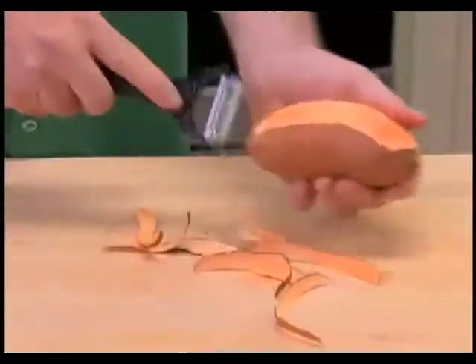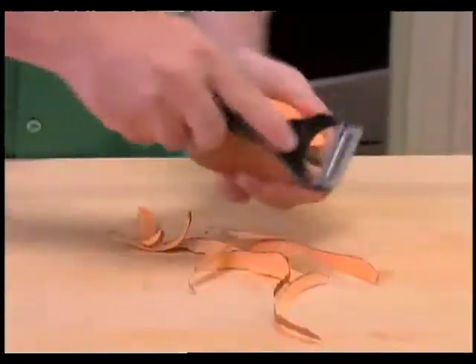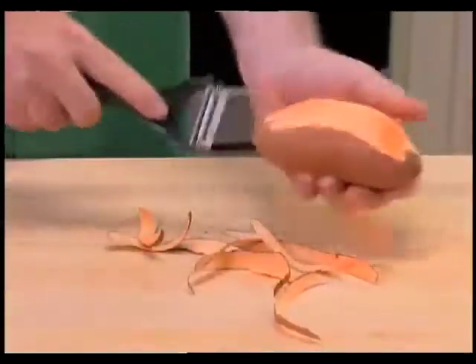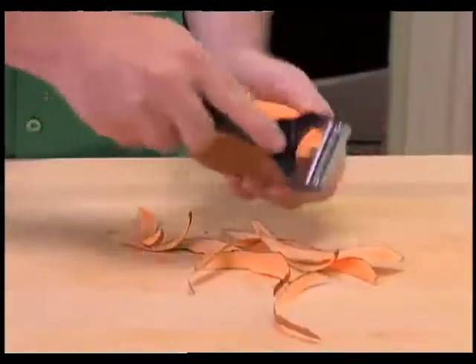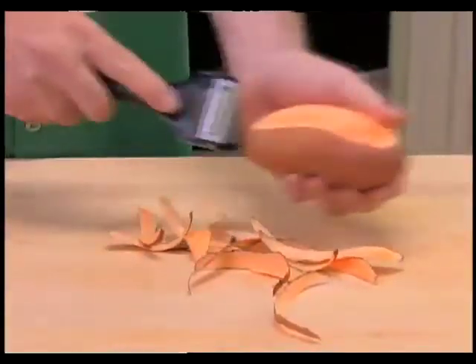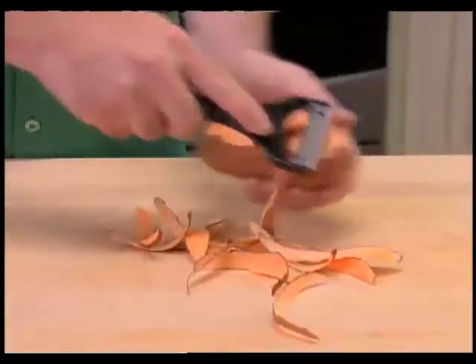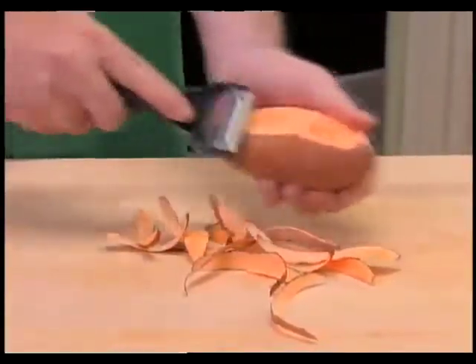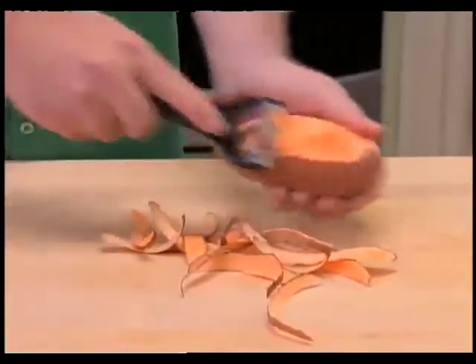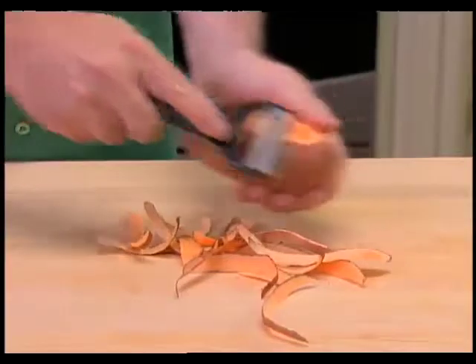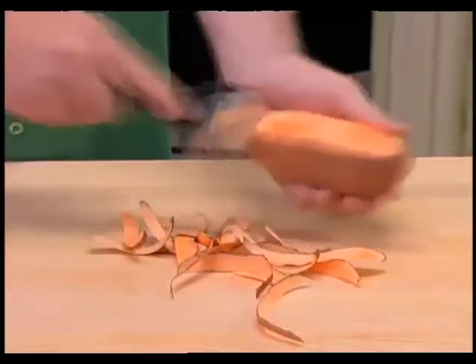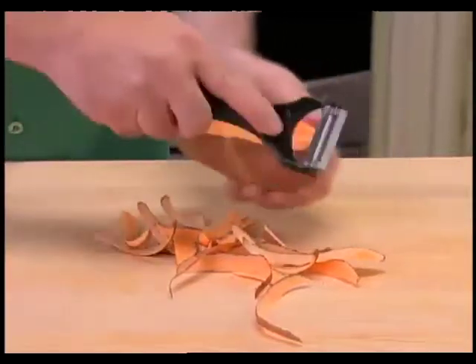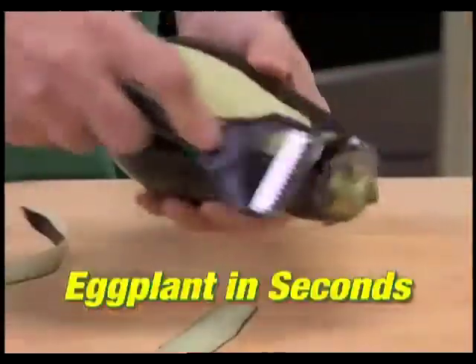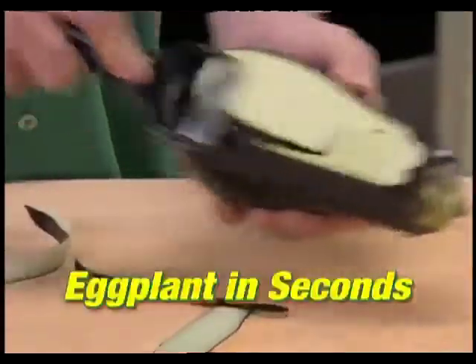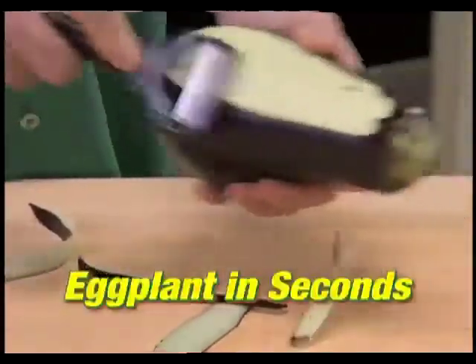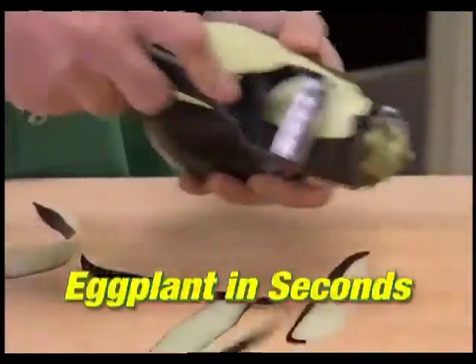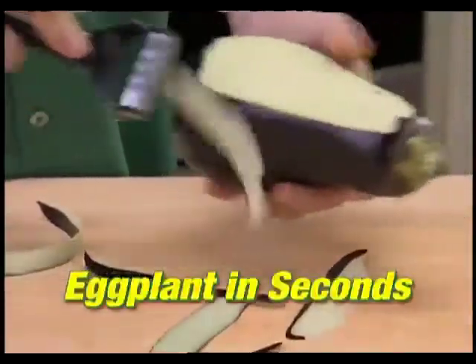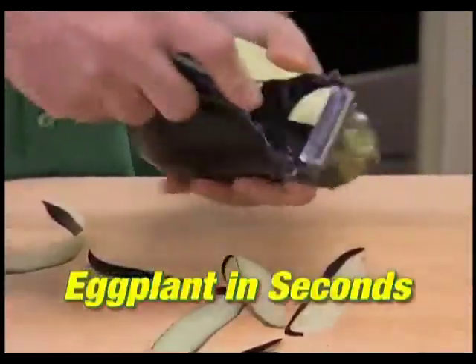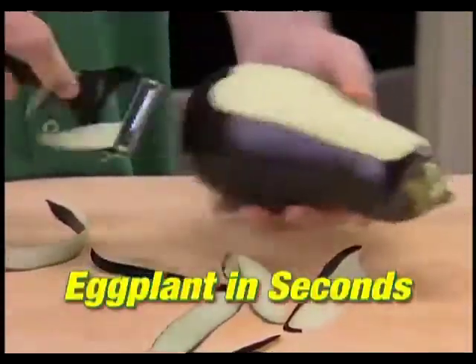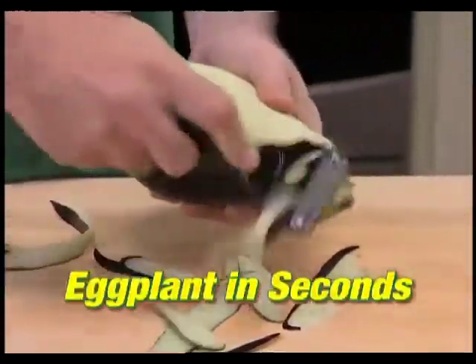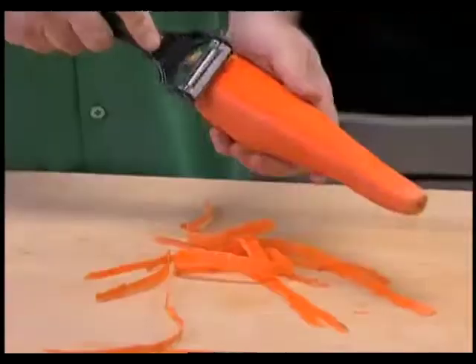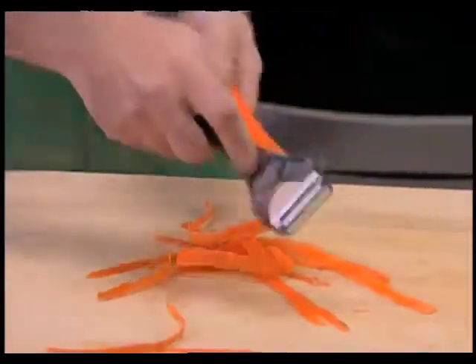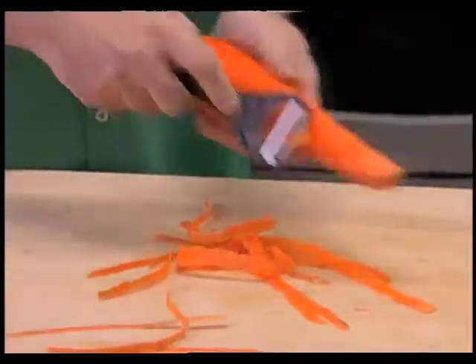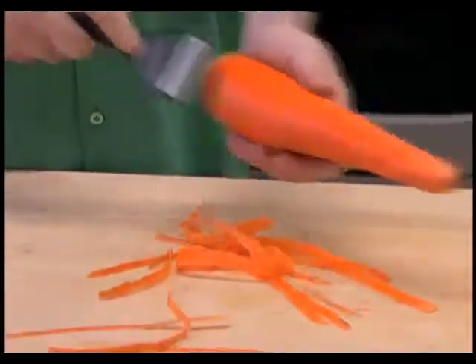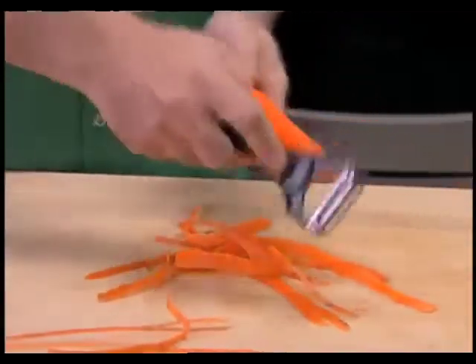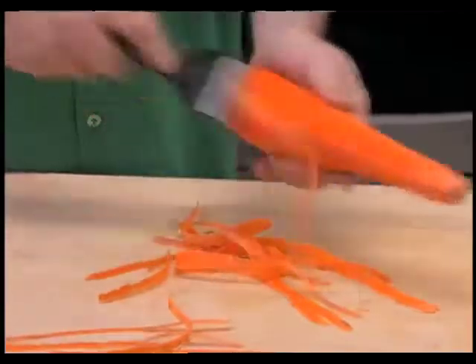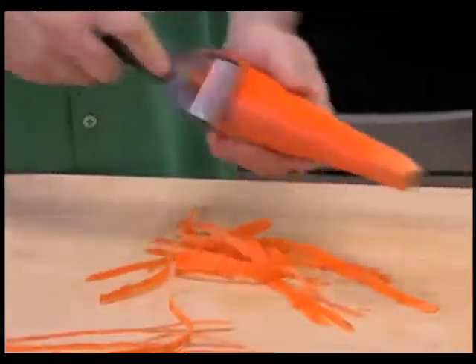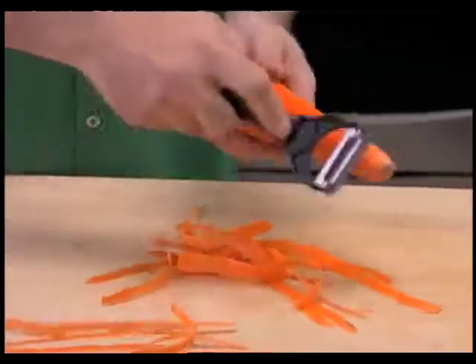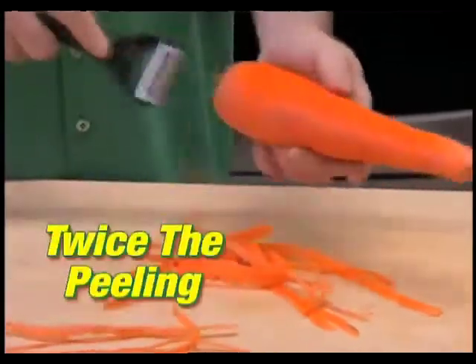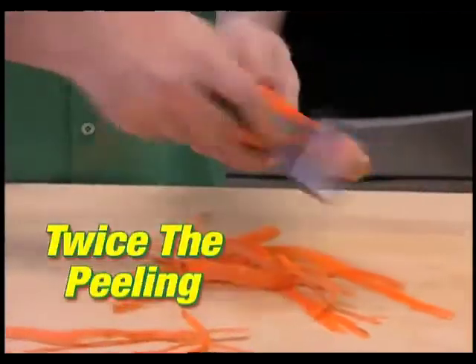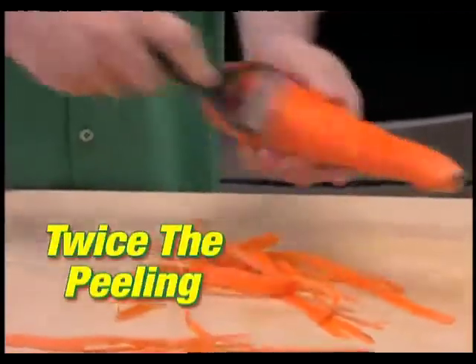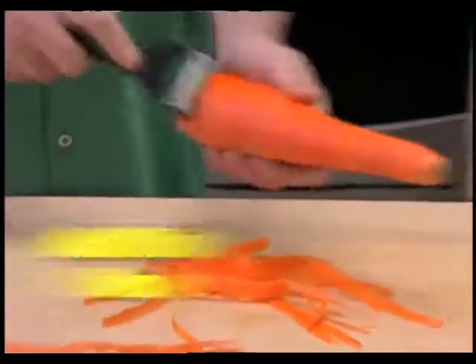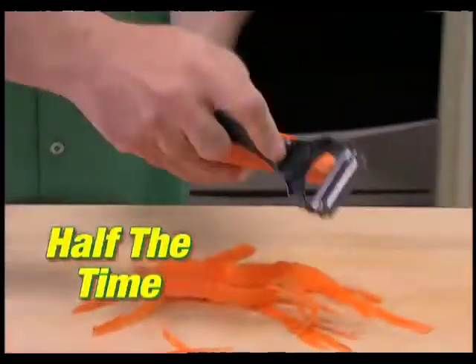Peel just a thin layer of skin from potatoes and veggies with no waste. Quickly and easily peel eggplant in seconds. Even peel carrots in both directions — that's twice the peeling in half the time.